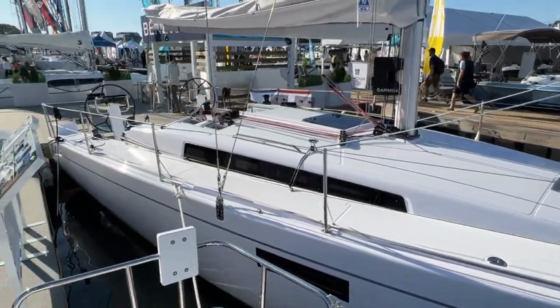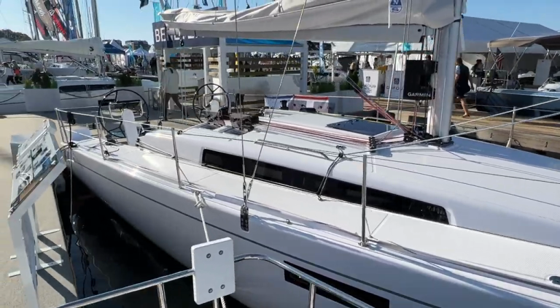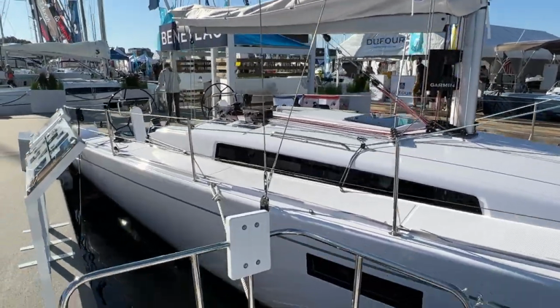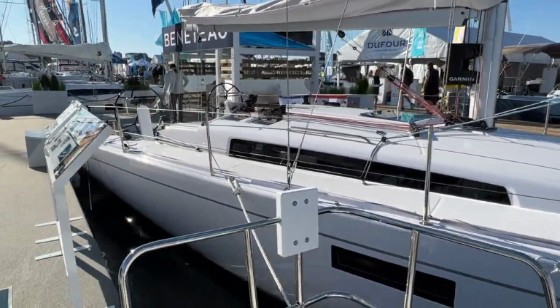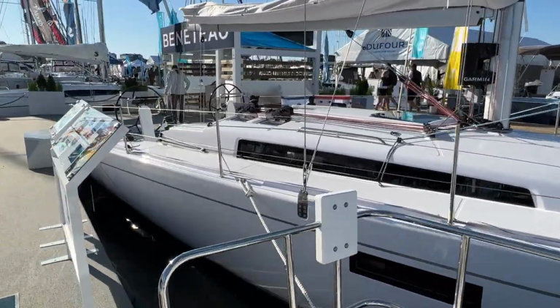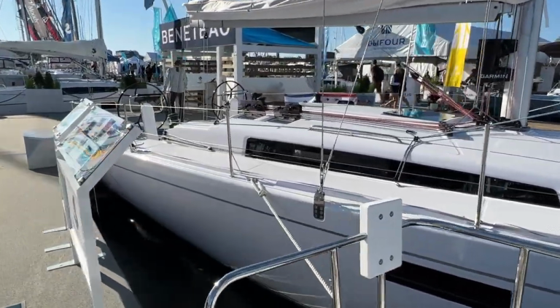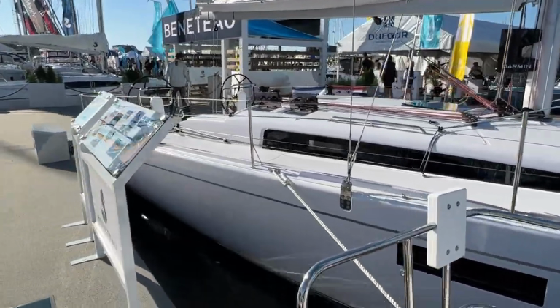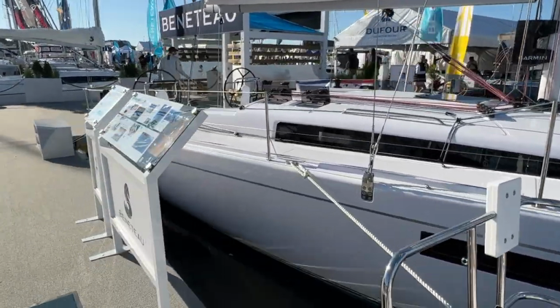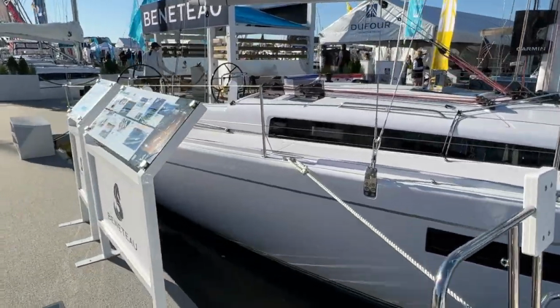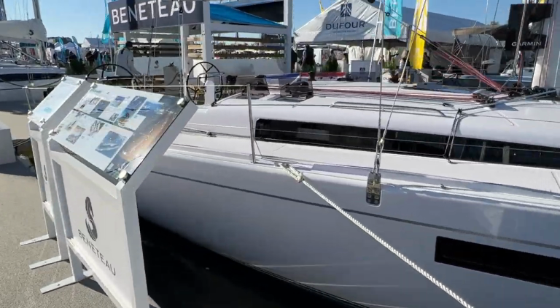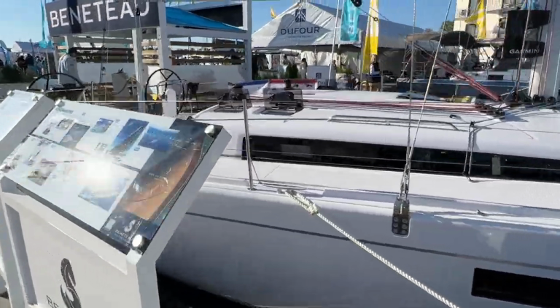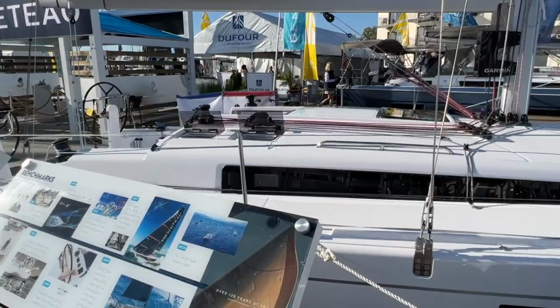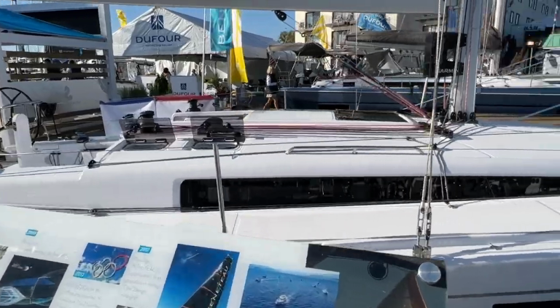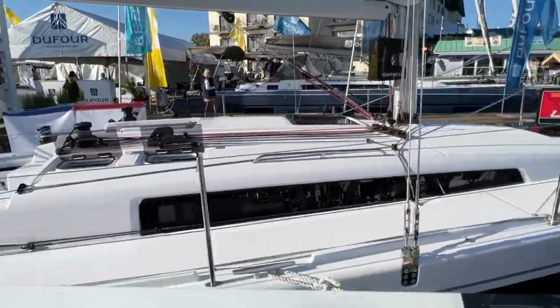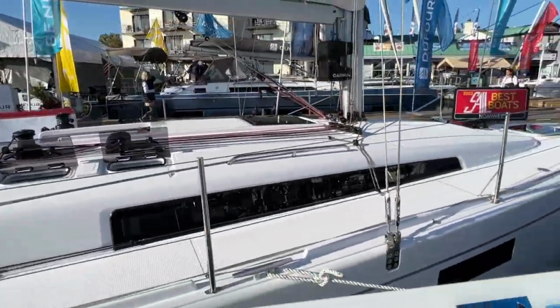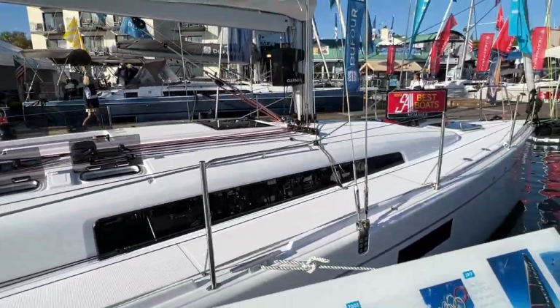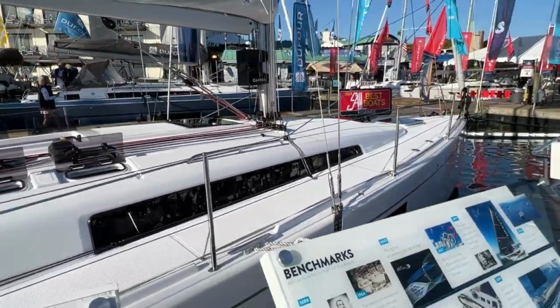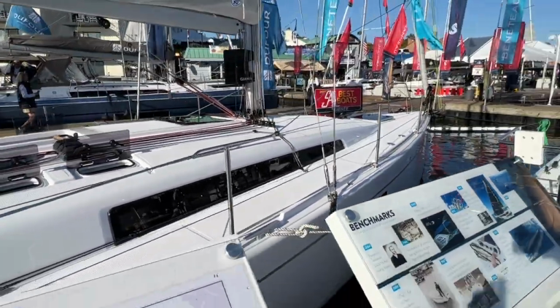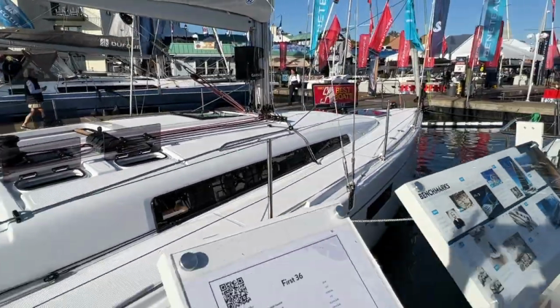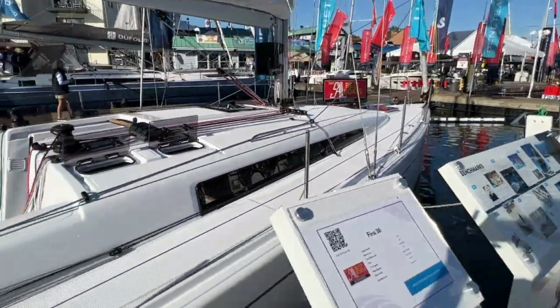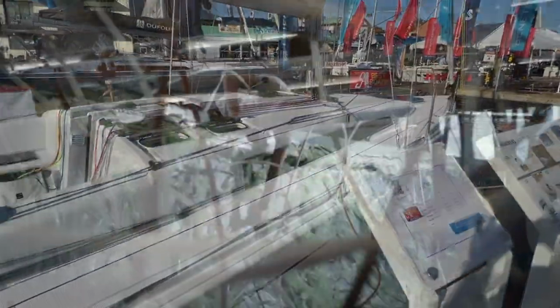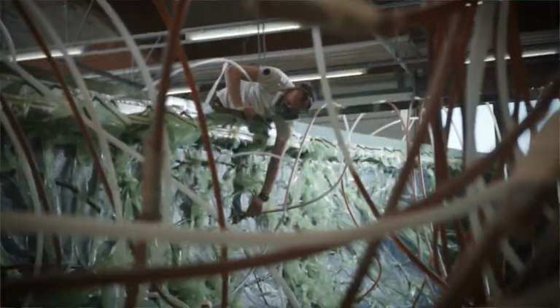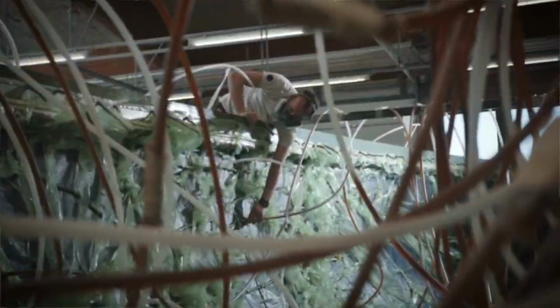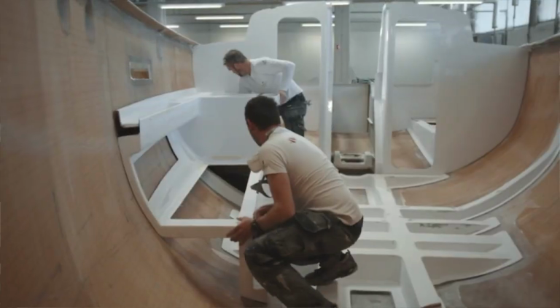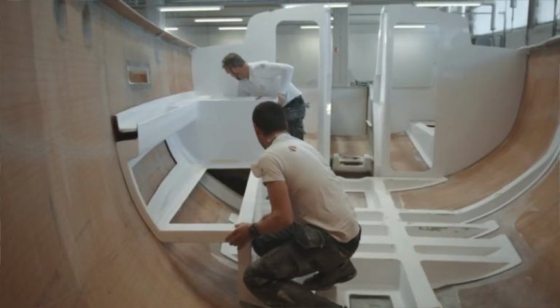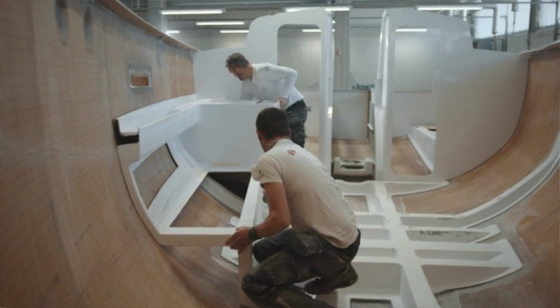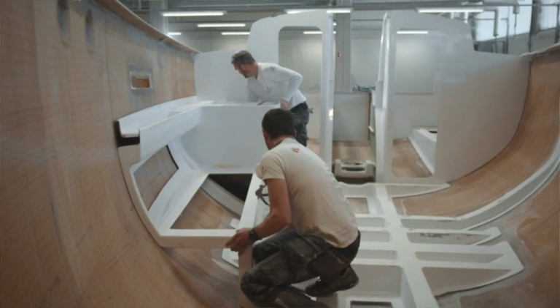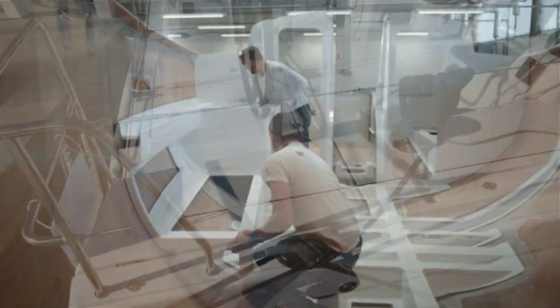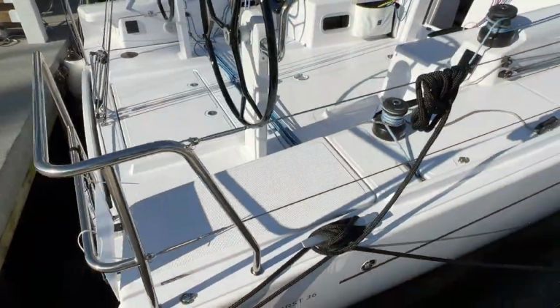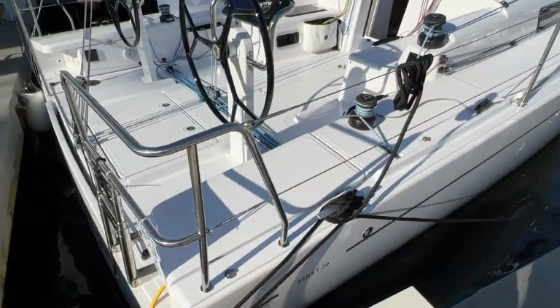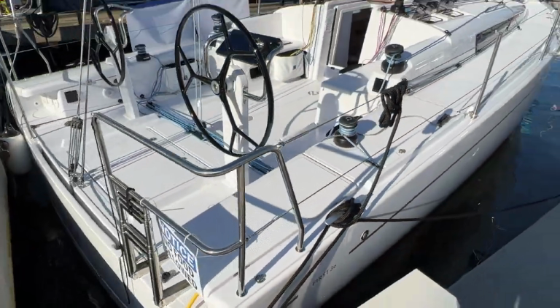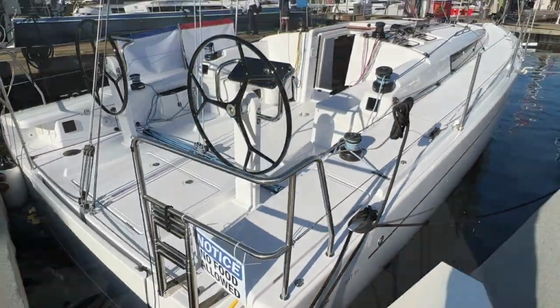This boat is really special. It was designed really lightweight to plane in about 12 knots of wind. Throughout the whole boat, weight saving has been really important in order to accomplish that task.